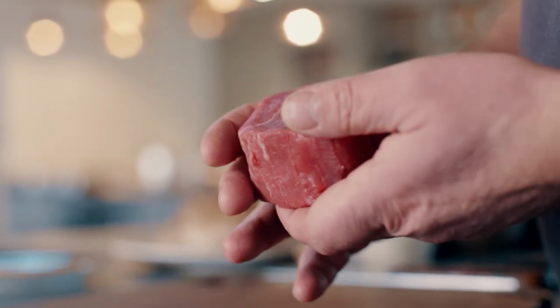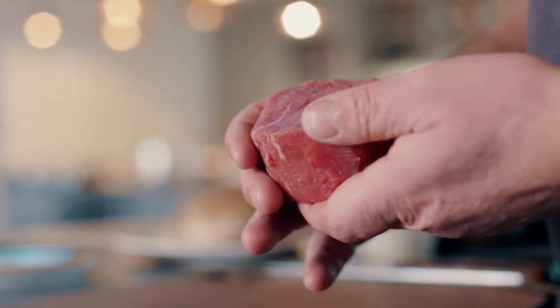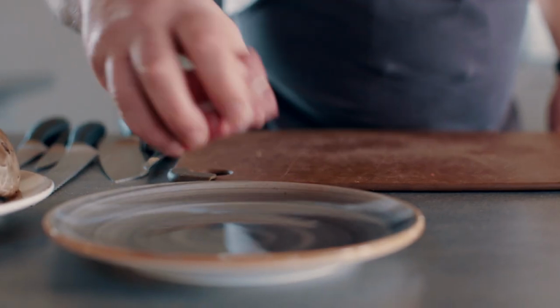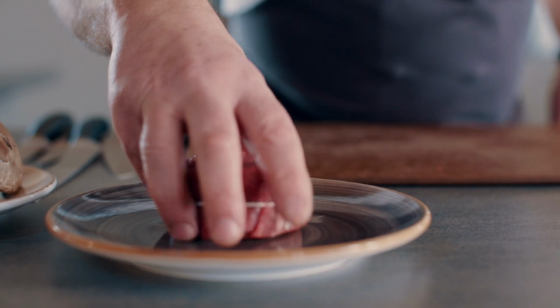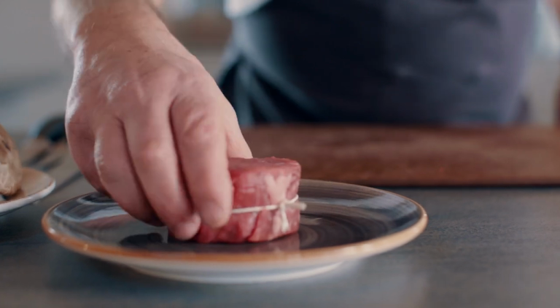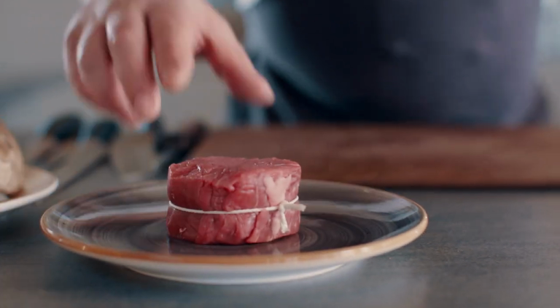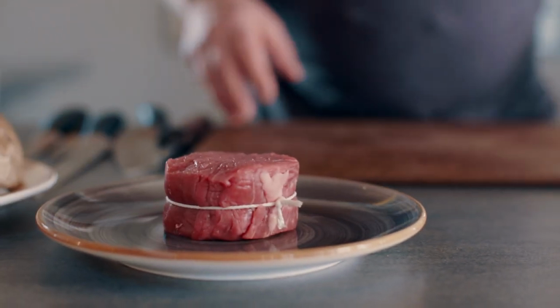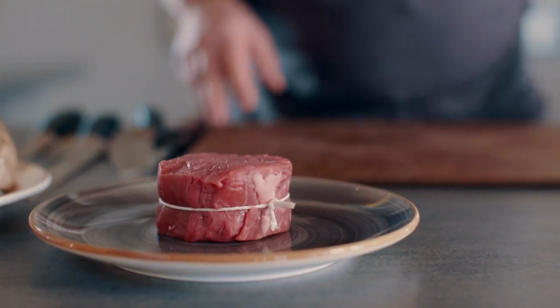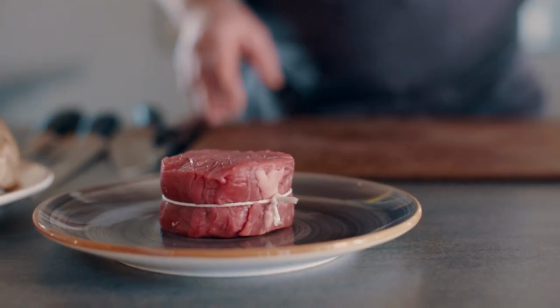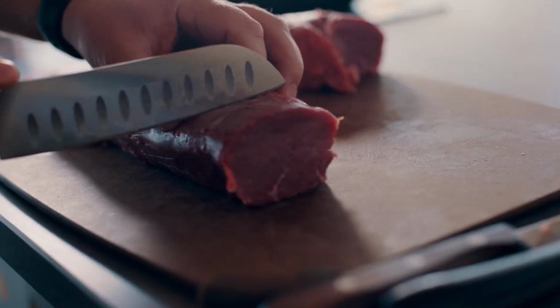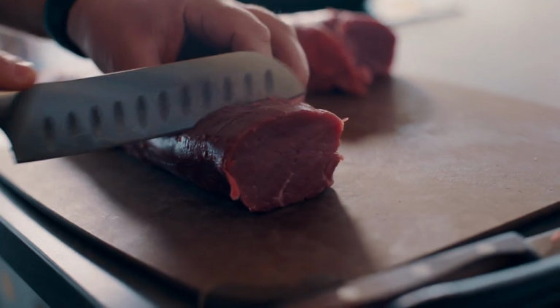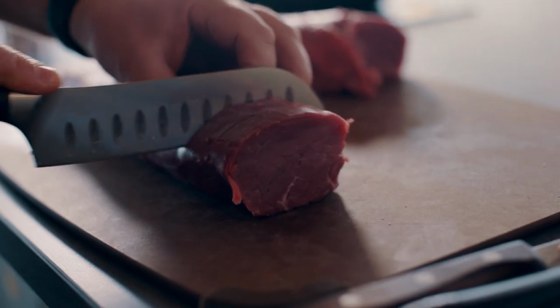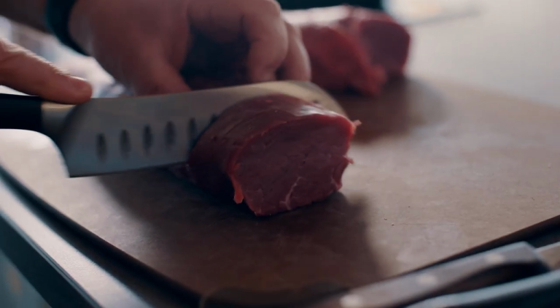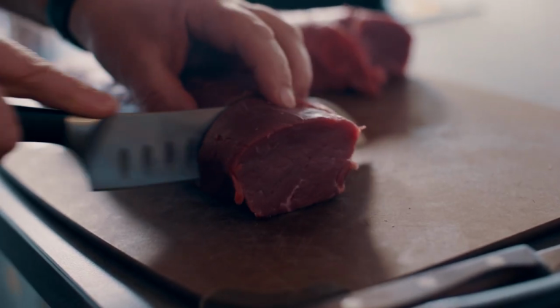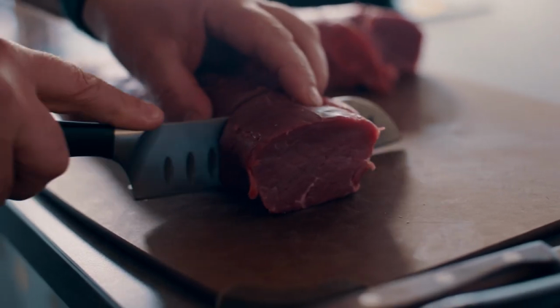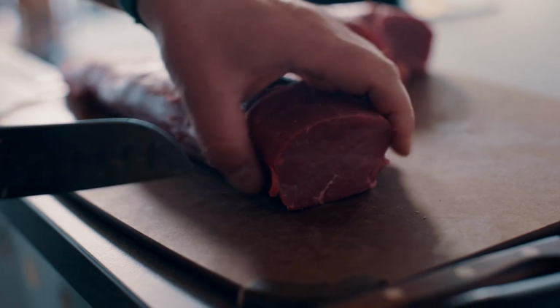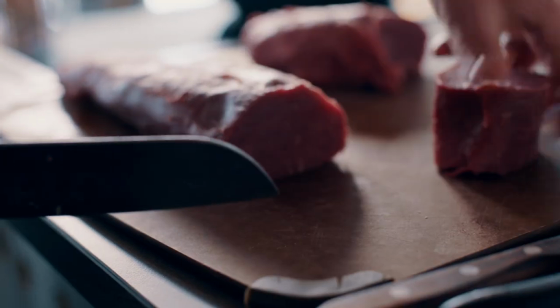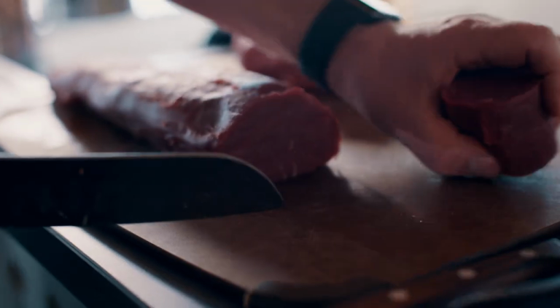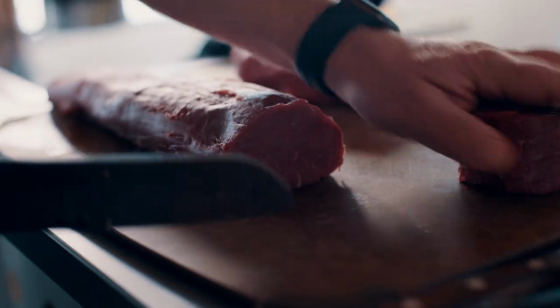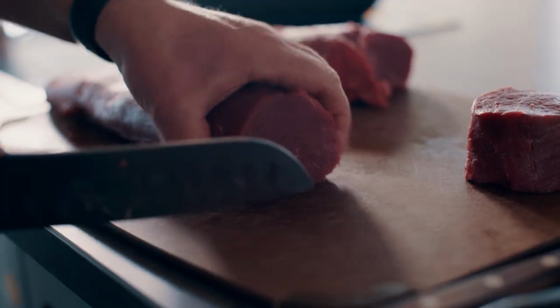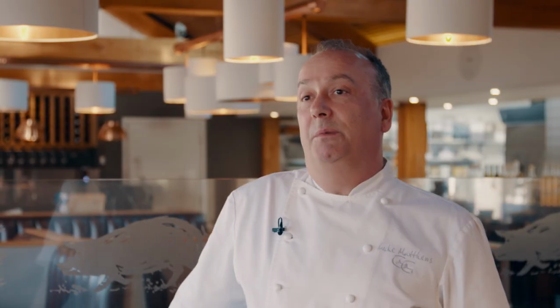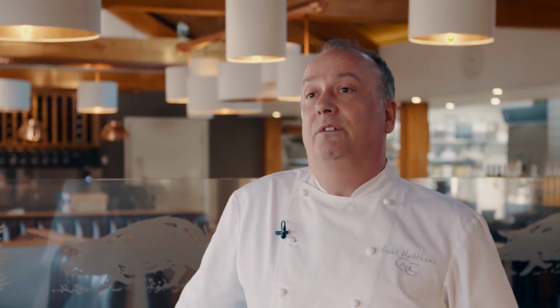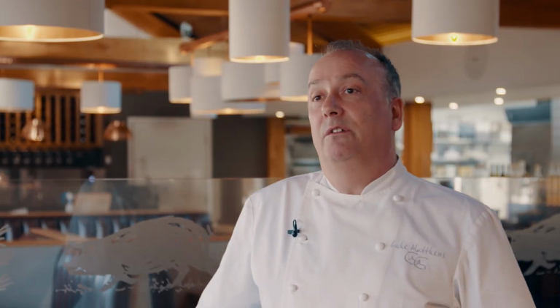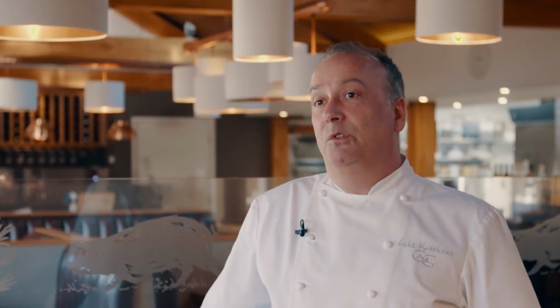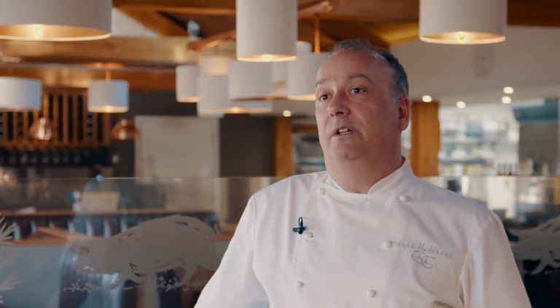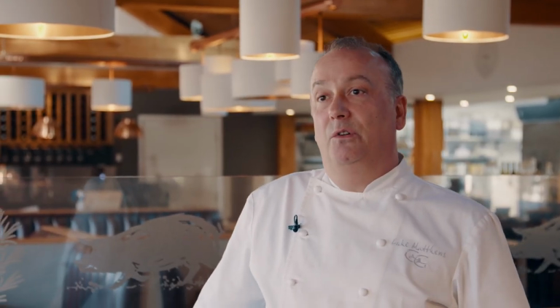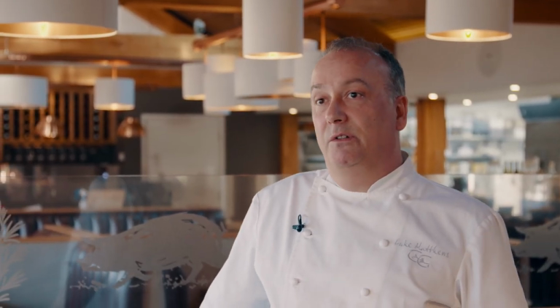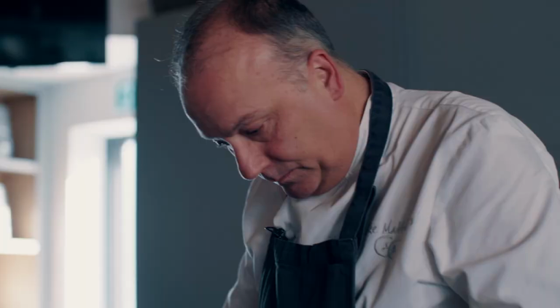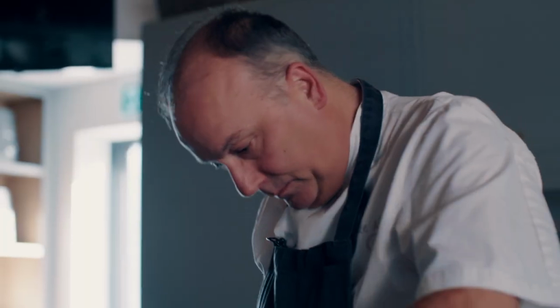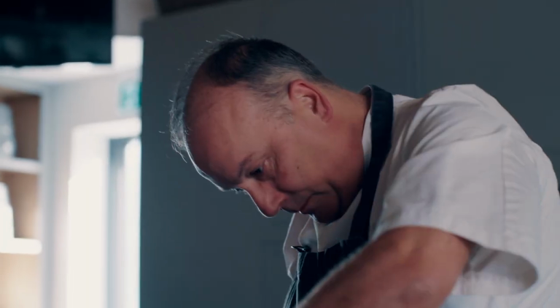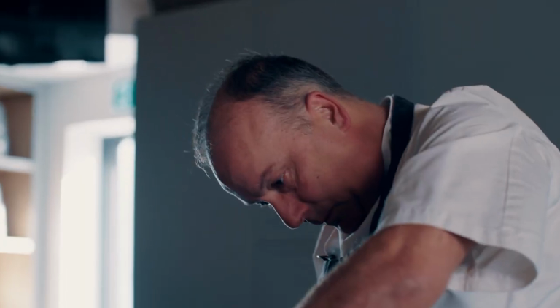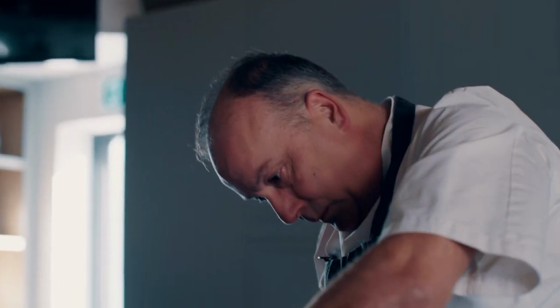What I'm looking for in my piece of beef is a traditionally aged, ideally 28 days, with some marbling which gives us the character. So today I'm going to be doing an individual beef wellington — slightly more challenging to make sure the pastry is nice and crisp and the beef is perfectly cooked.